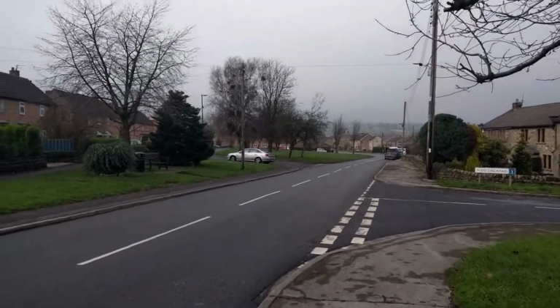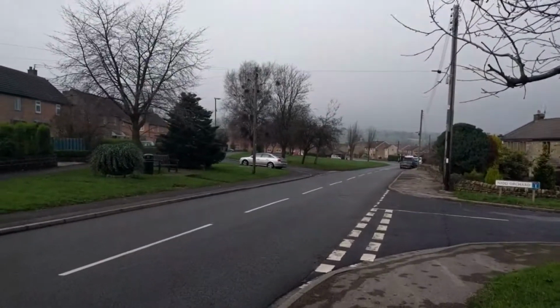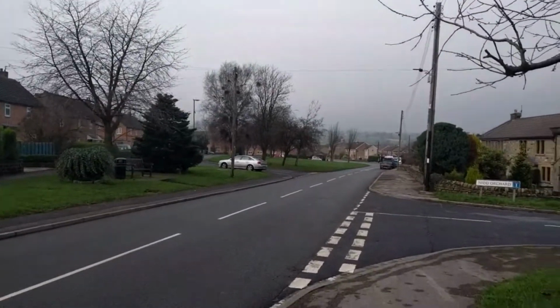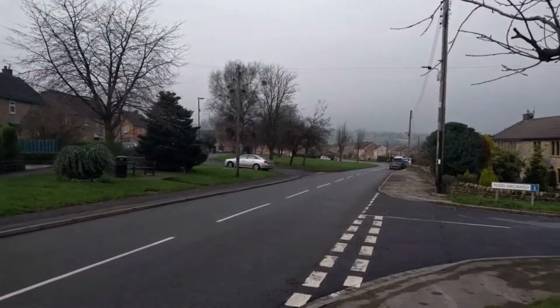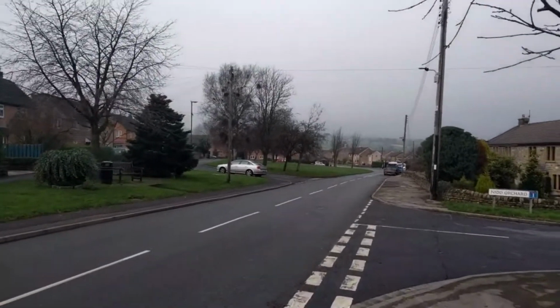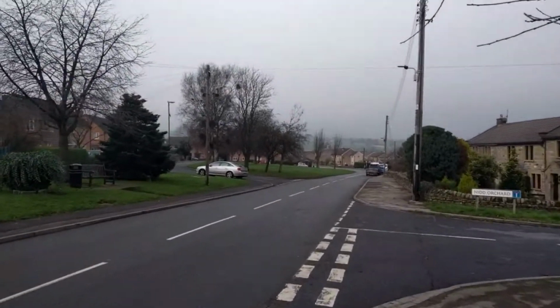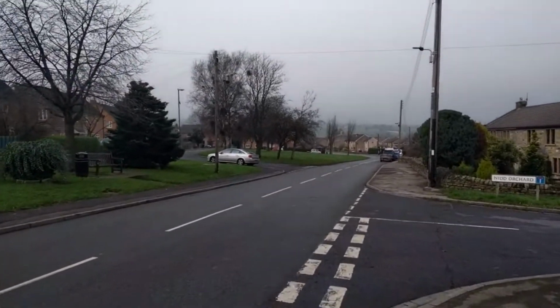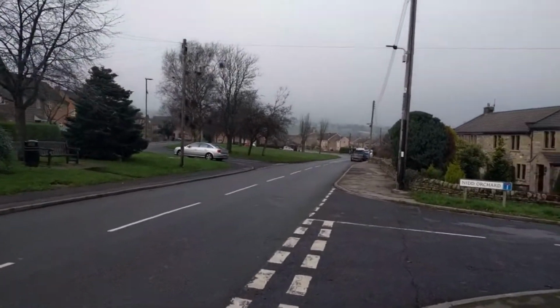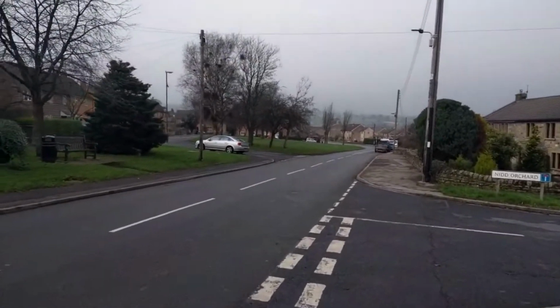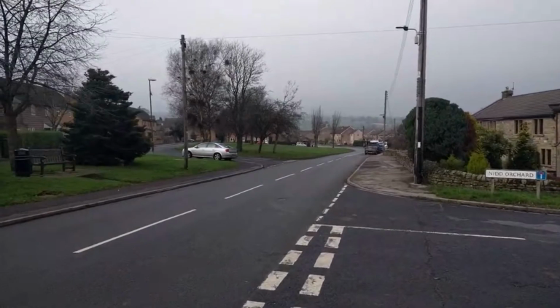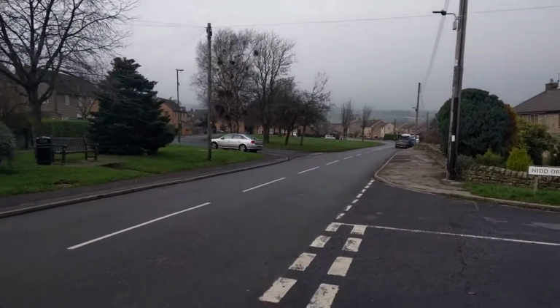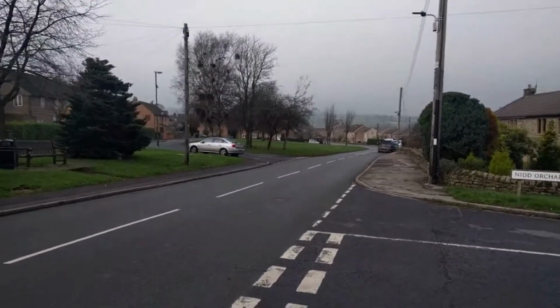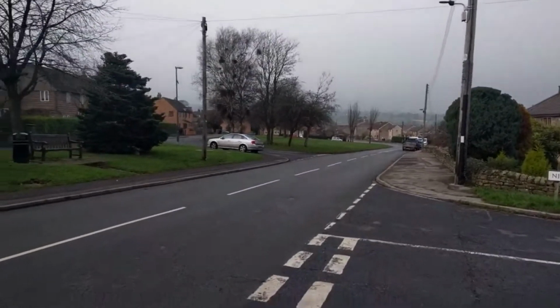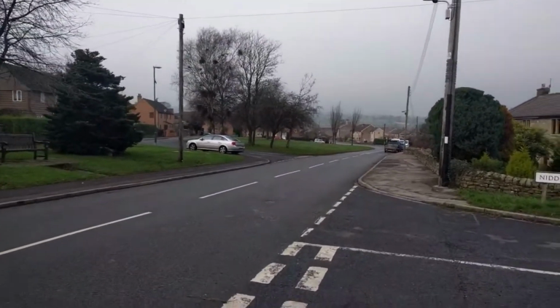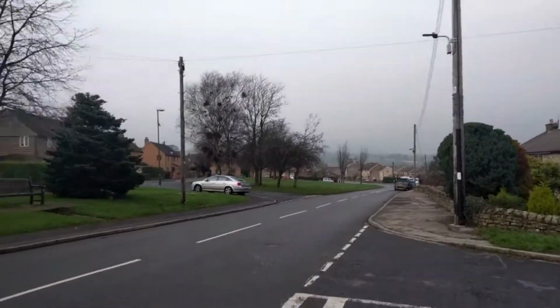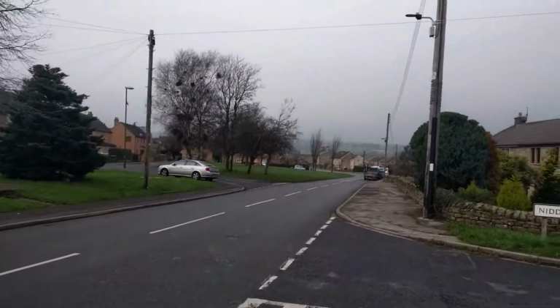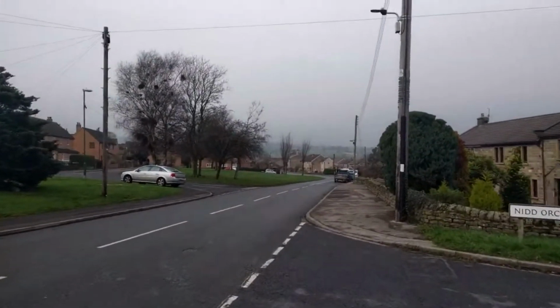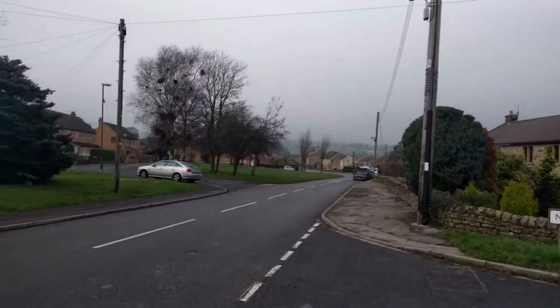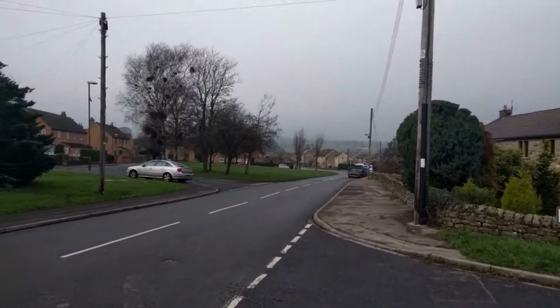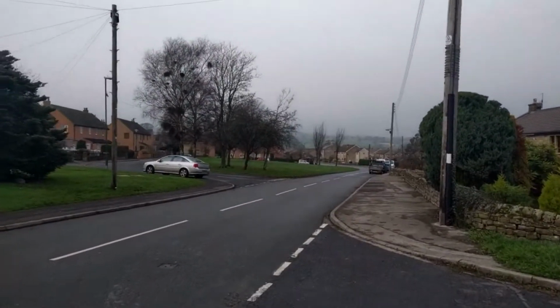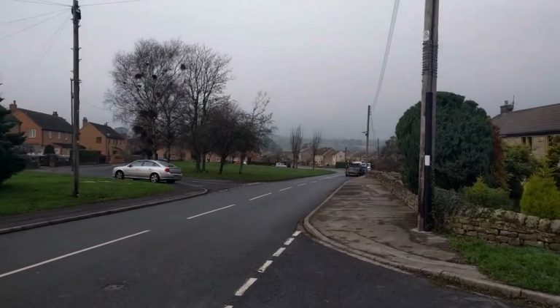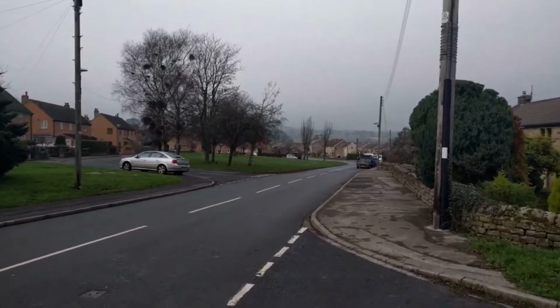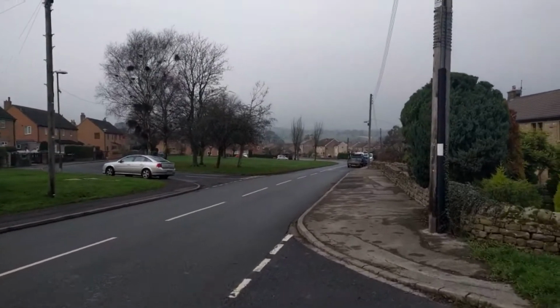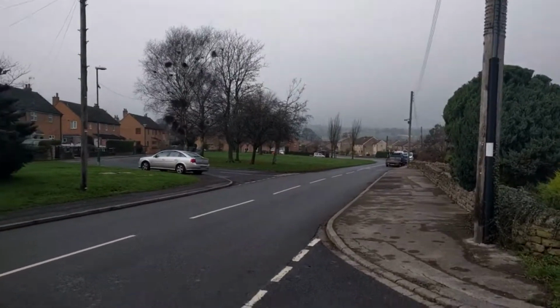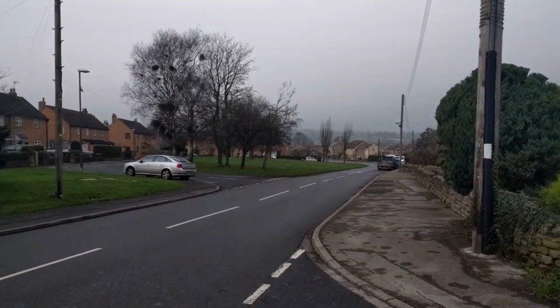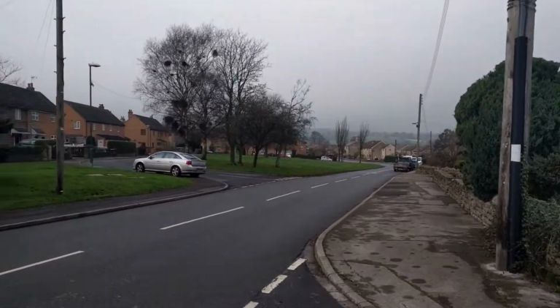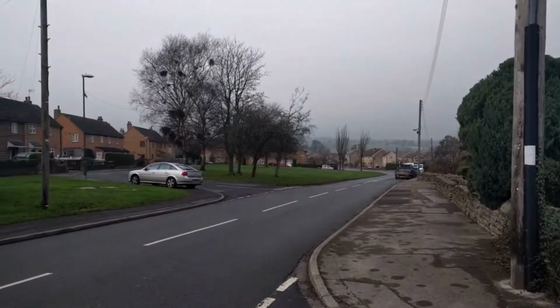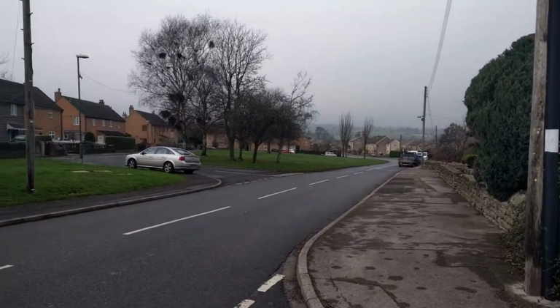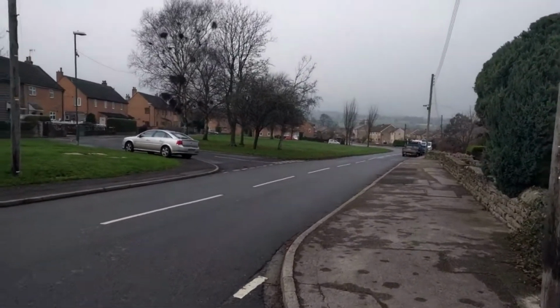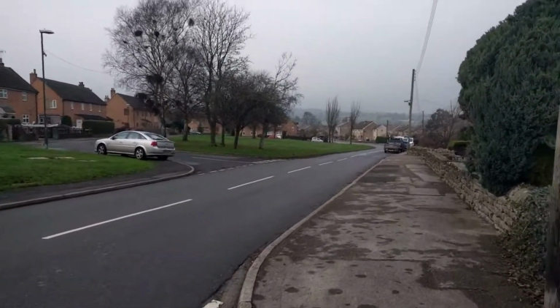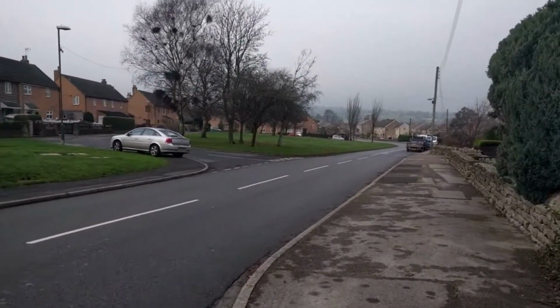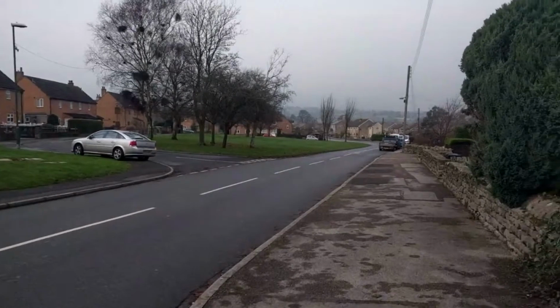What I'm walking up on here is the village green. Basically it's the center point of the village. A lot of people walk through here on their way to and from places.